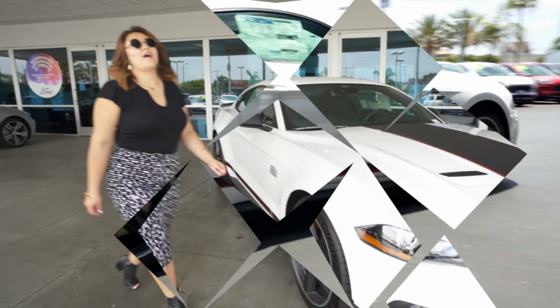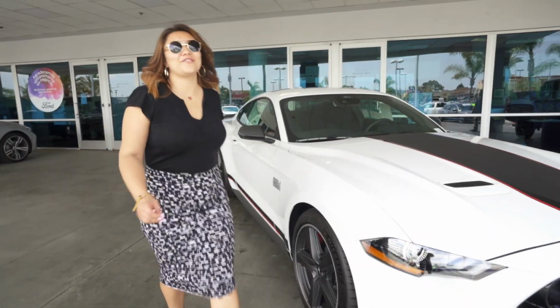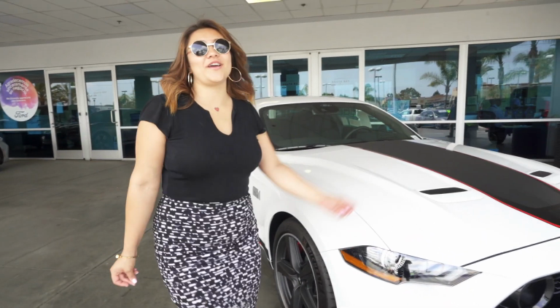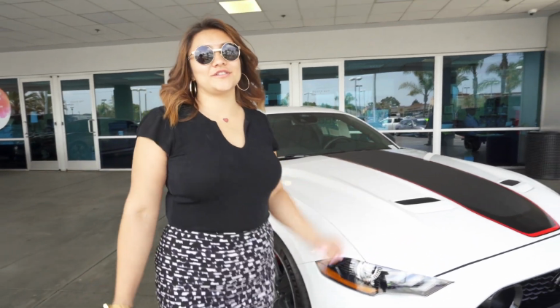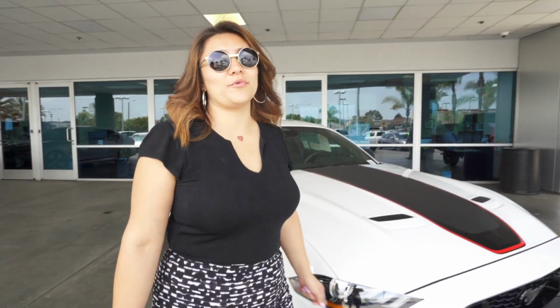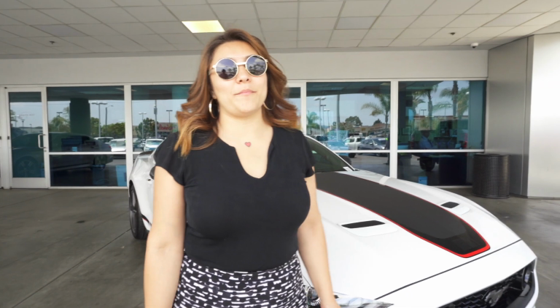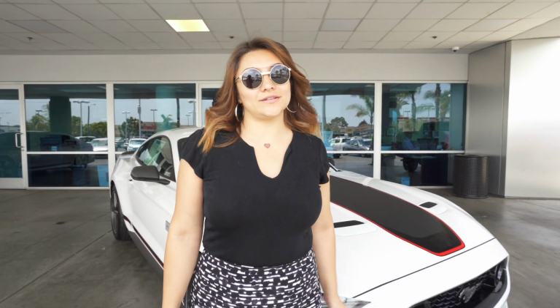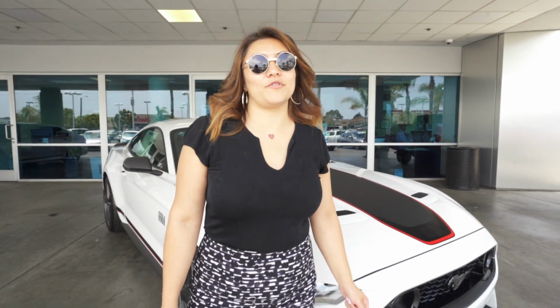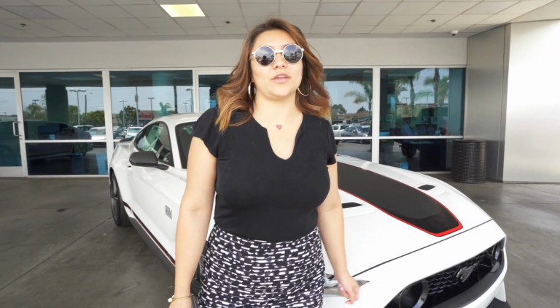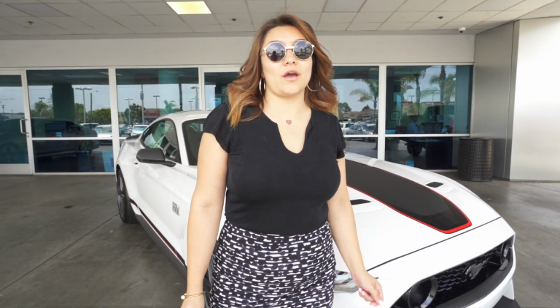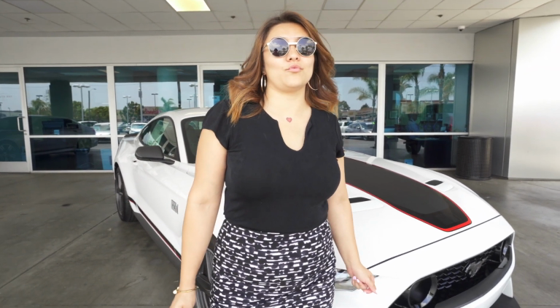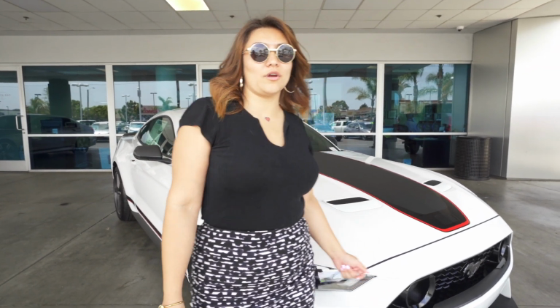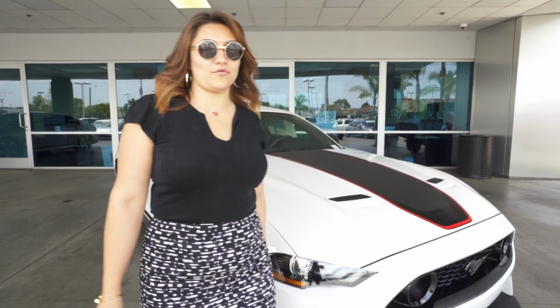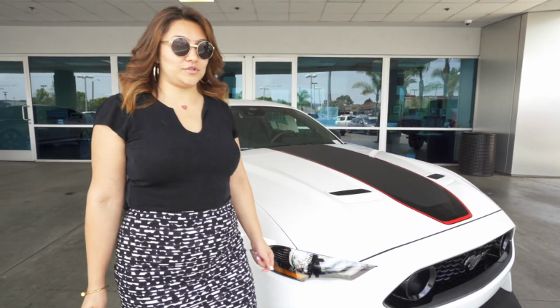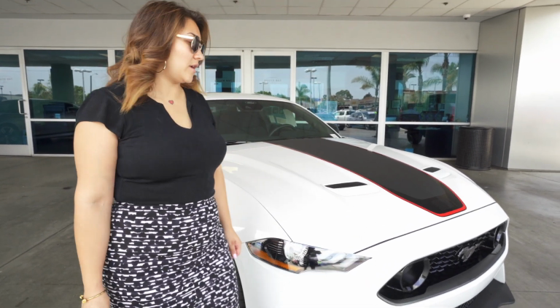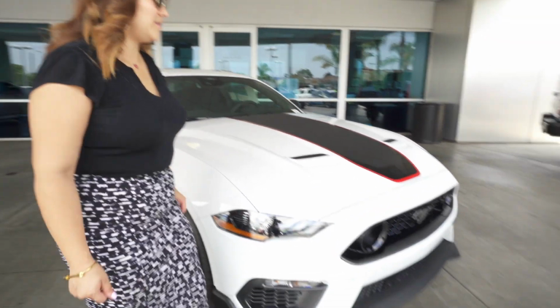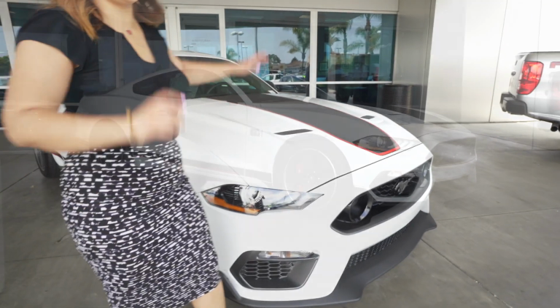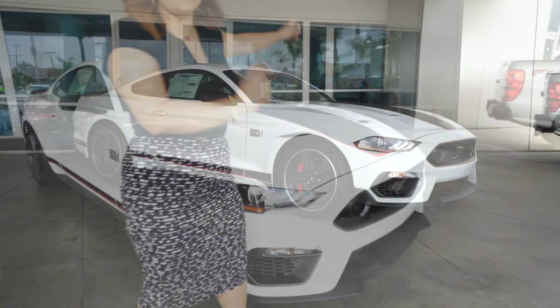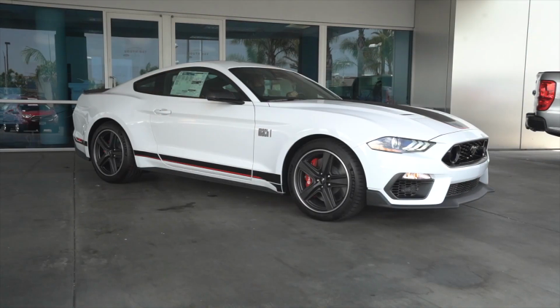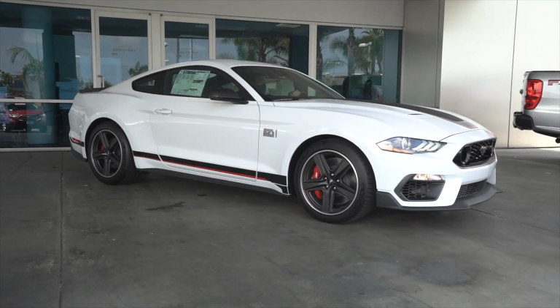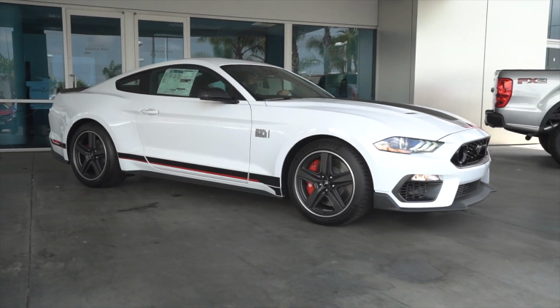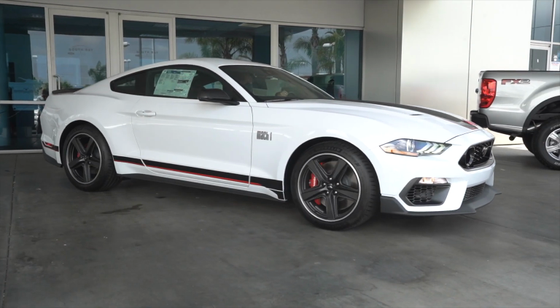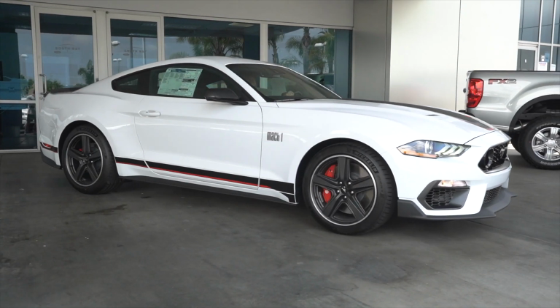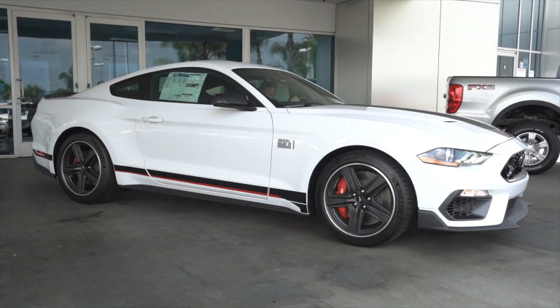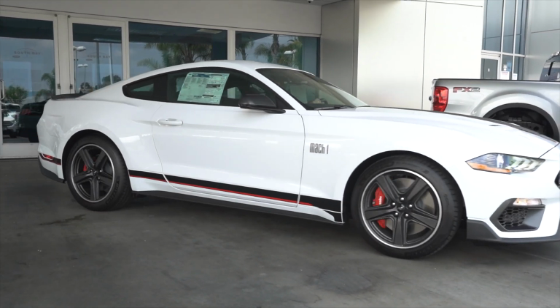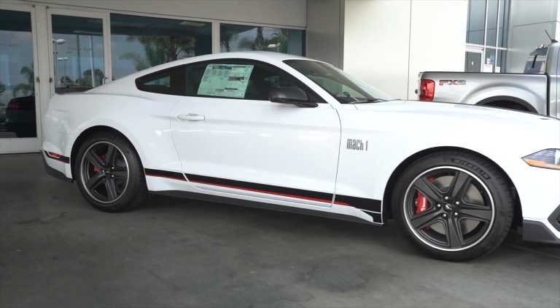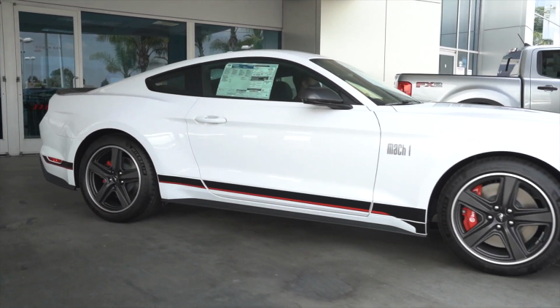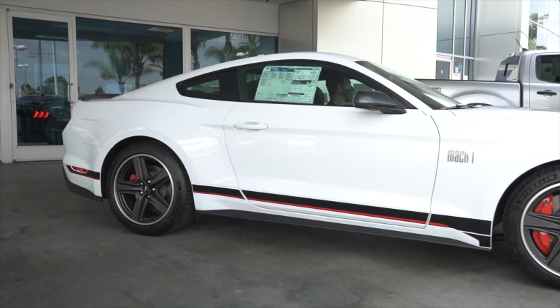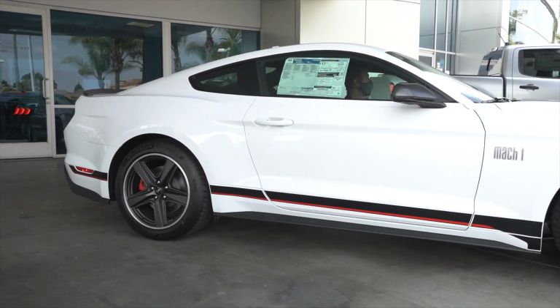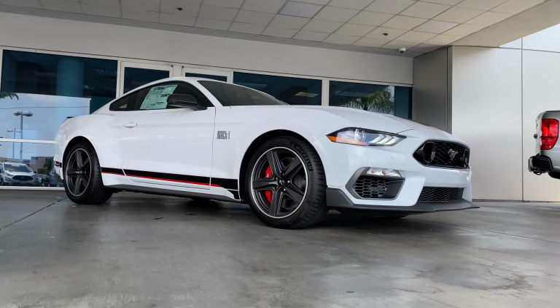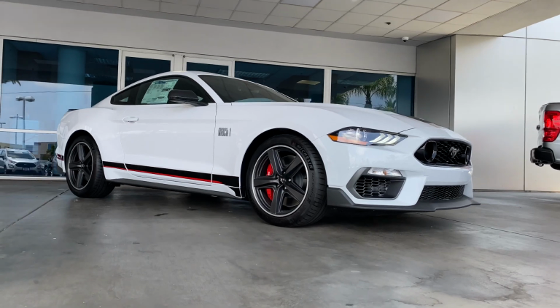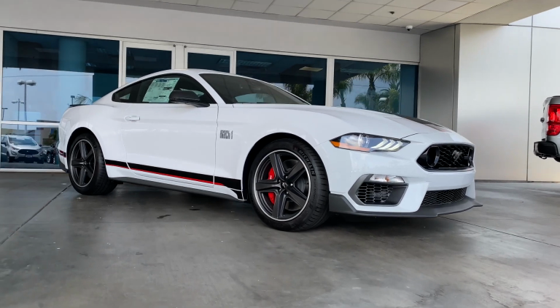Hi there race fans, Jessica Amber here back at South Bay Ford Lincoln. I have a really hot vehicle for you today. This is the absolutely limited edition that is very low in production this year — the 2021 Mustang Mach 1.